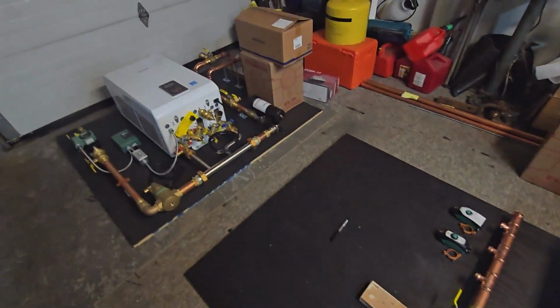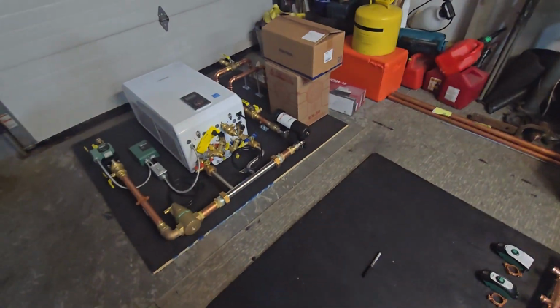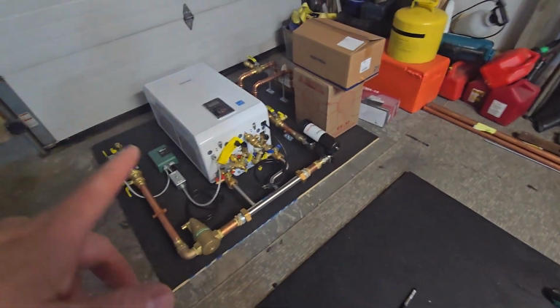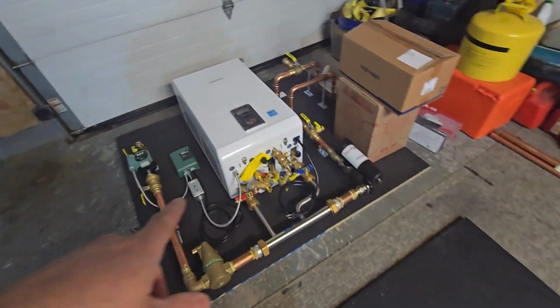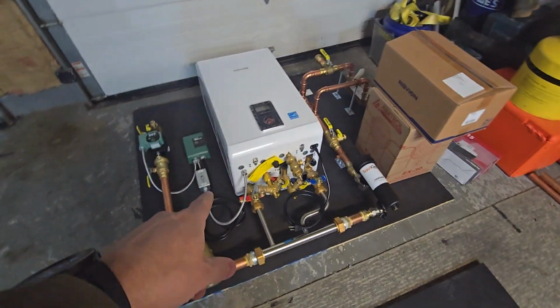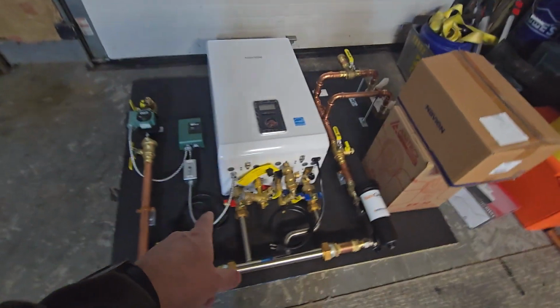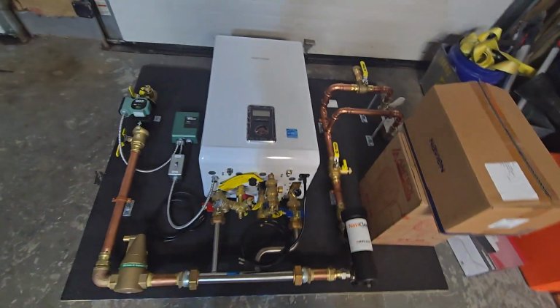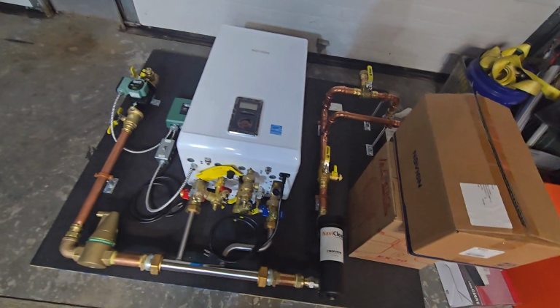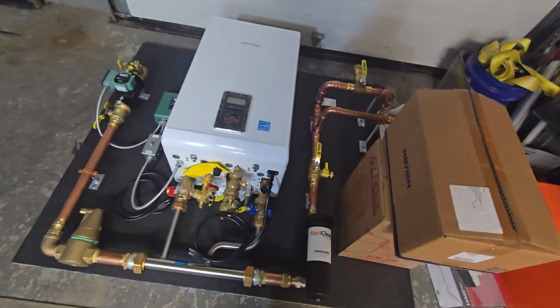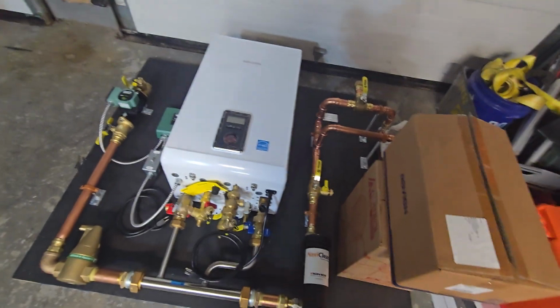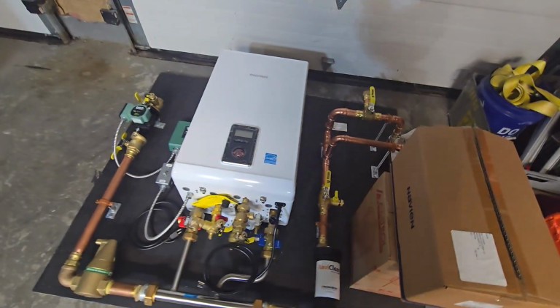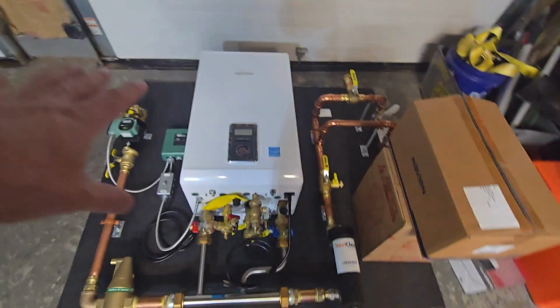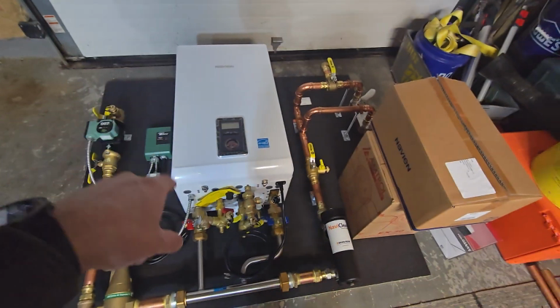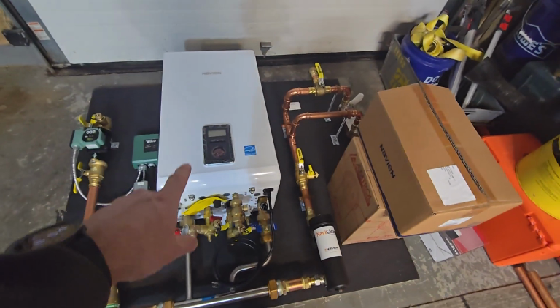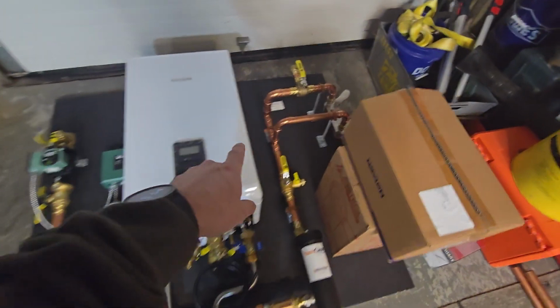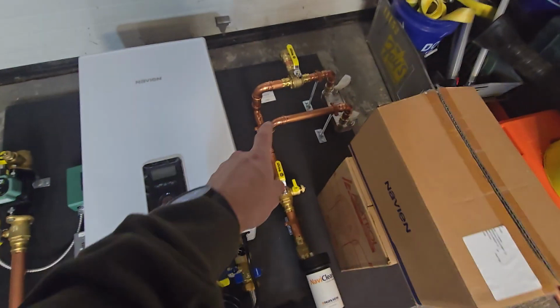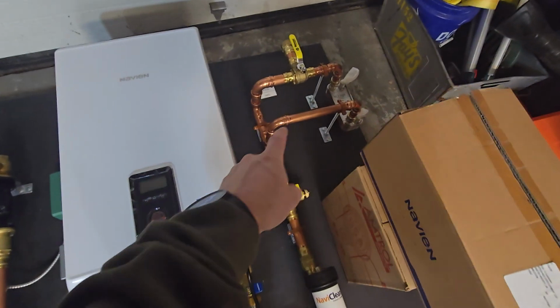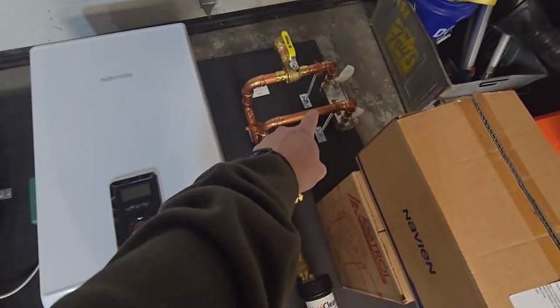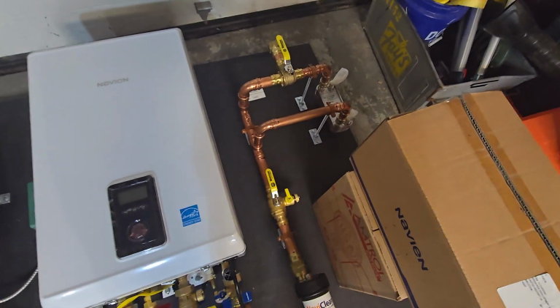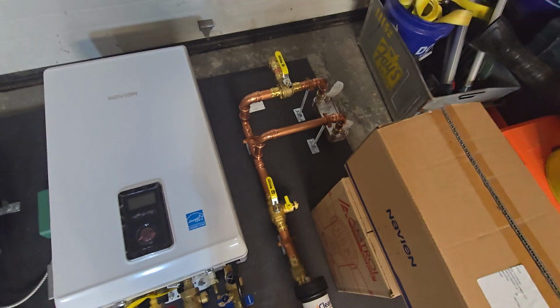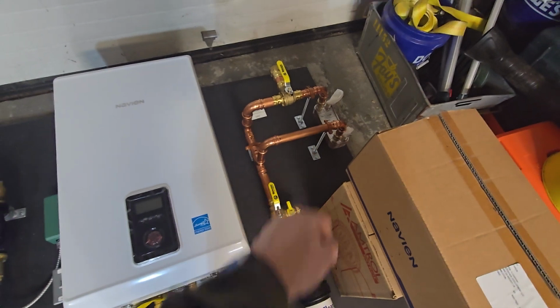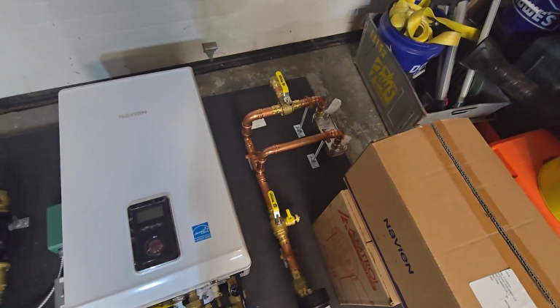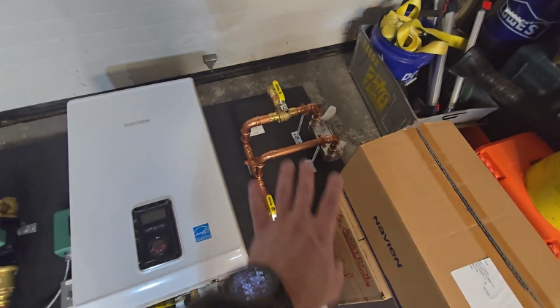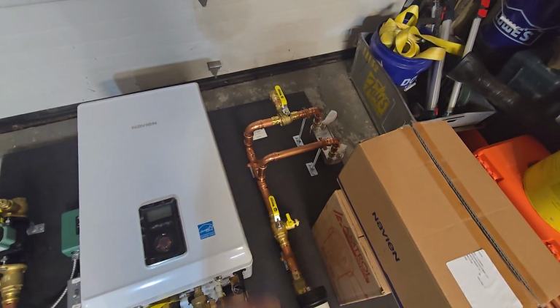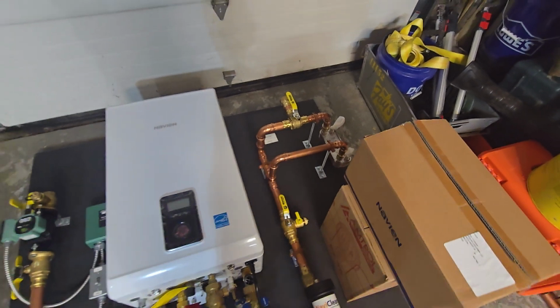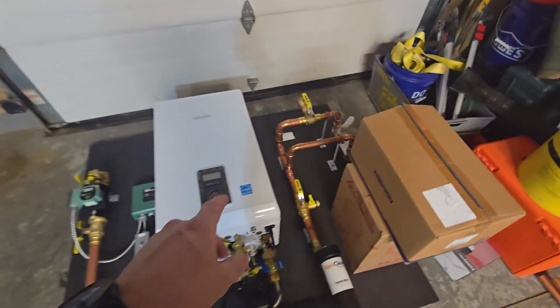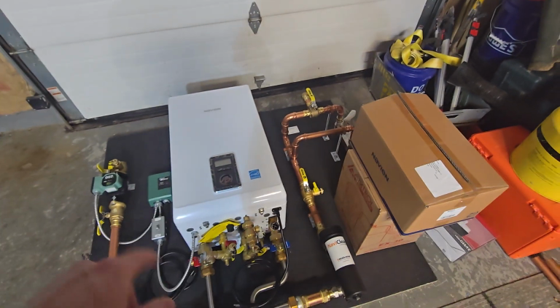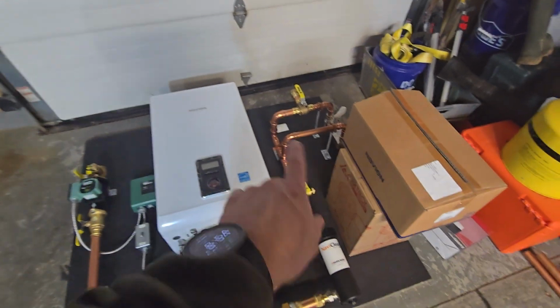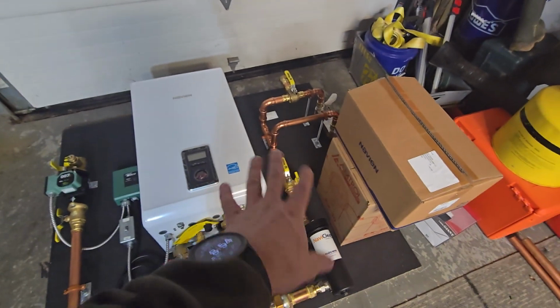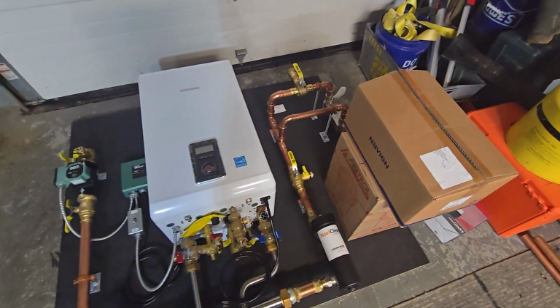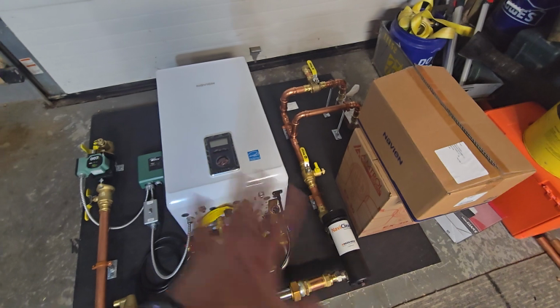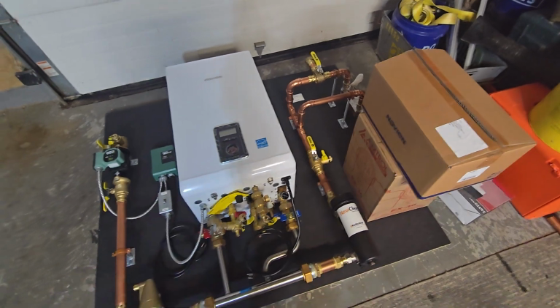If you didn't see the video on this system over here, this is for a combi system that can also utilize an outdoor wood boiler, so we included a heat exchanger. I've got a video talking about the specific piping configuration and how that works.